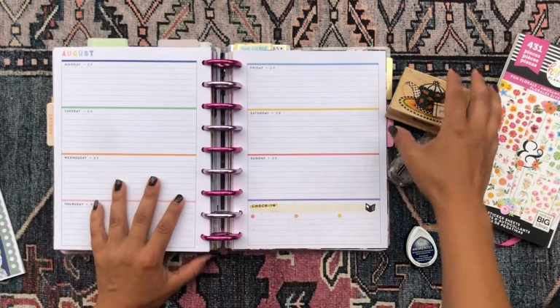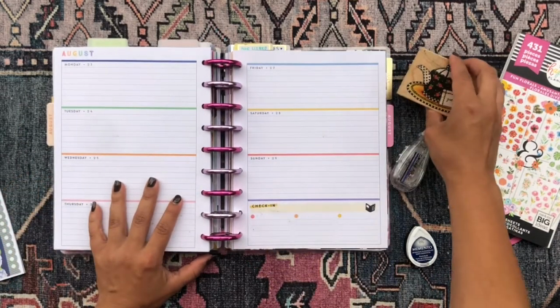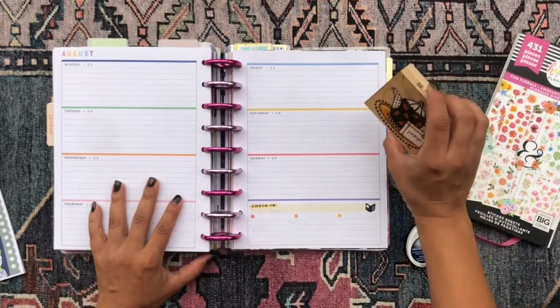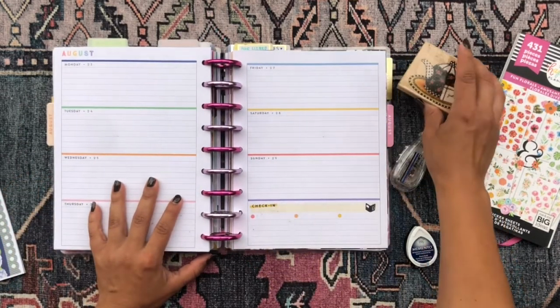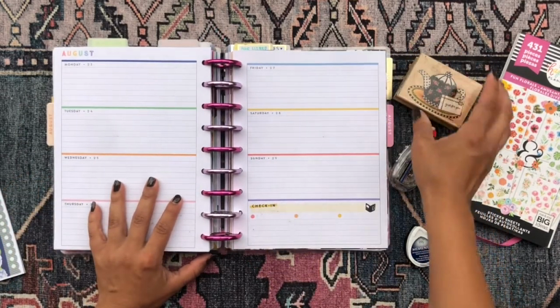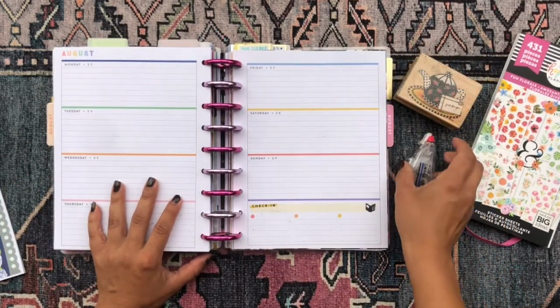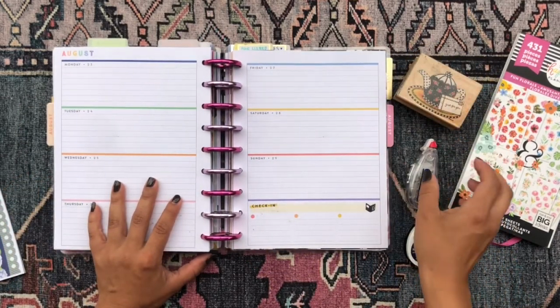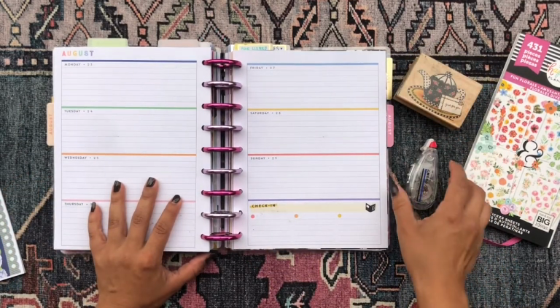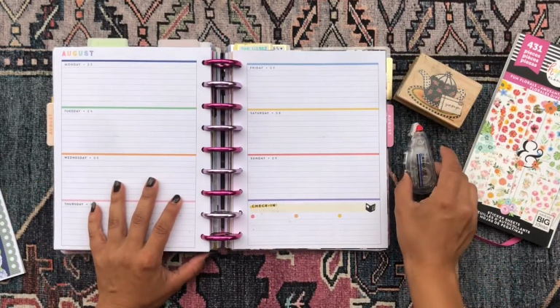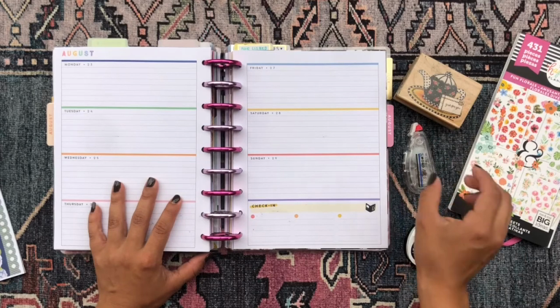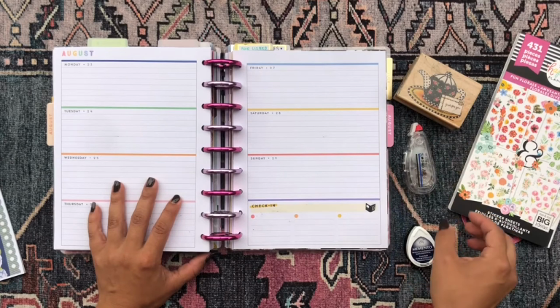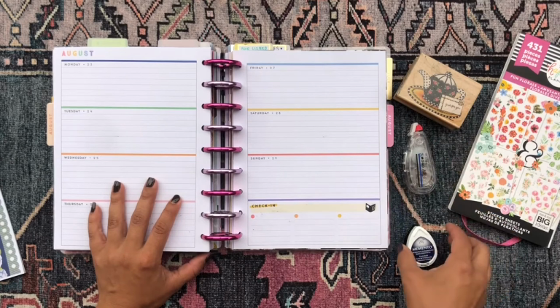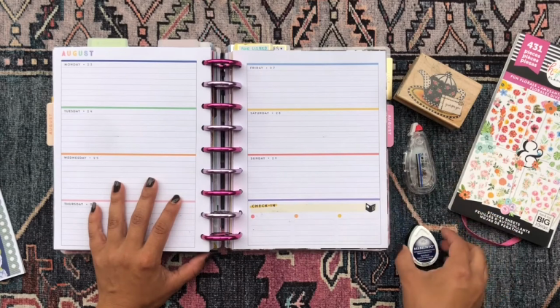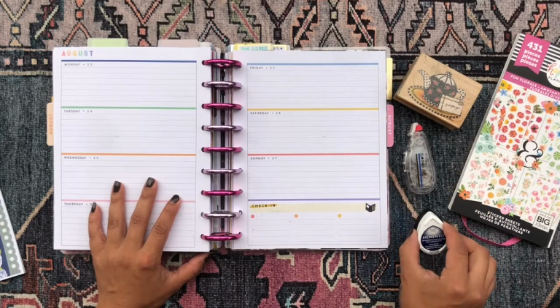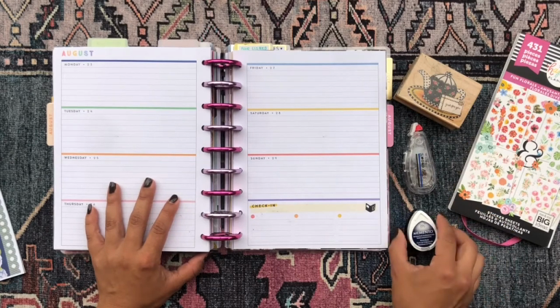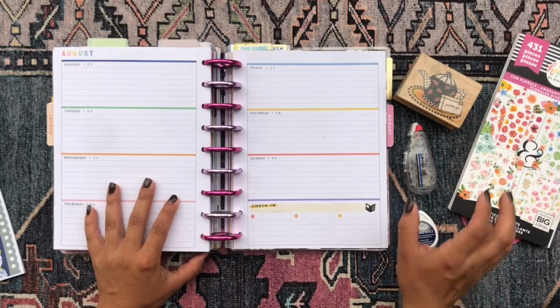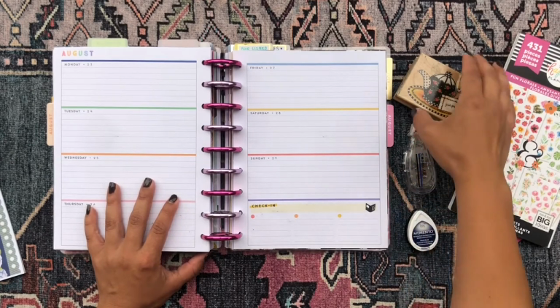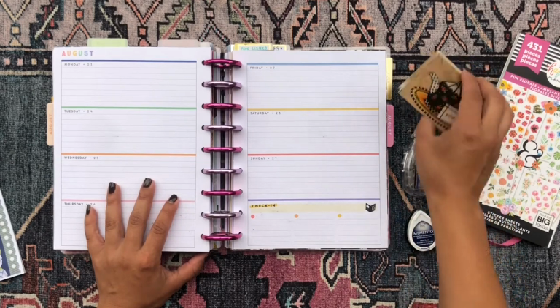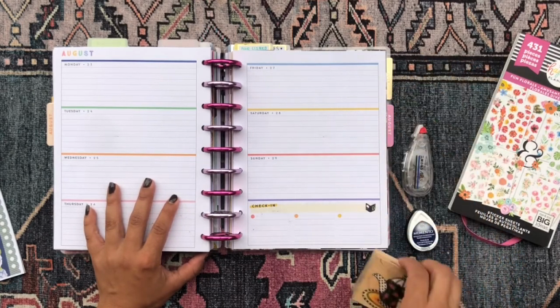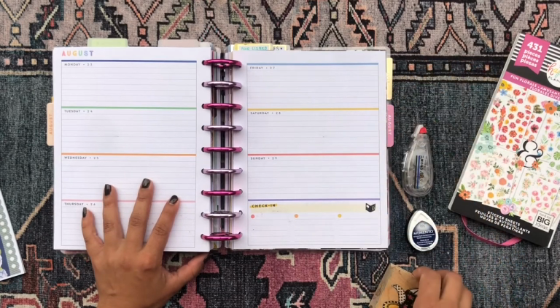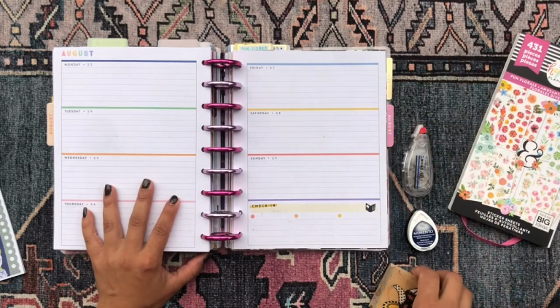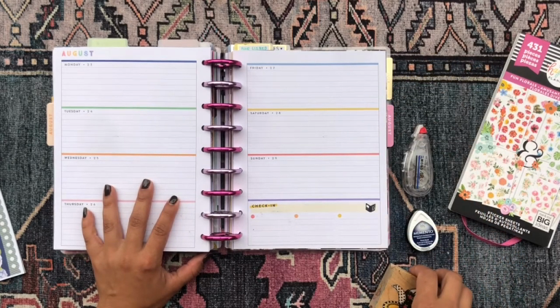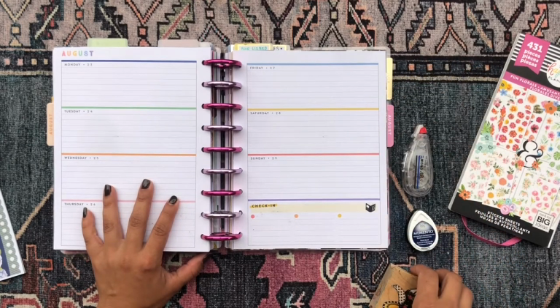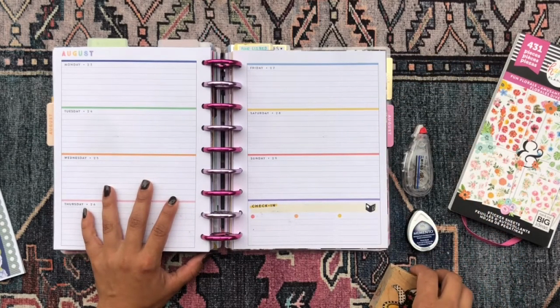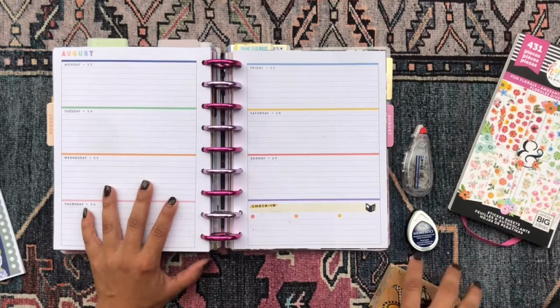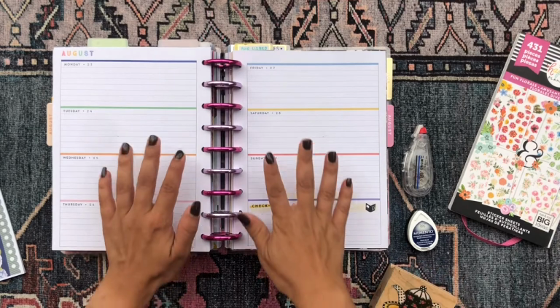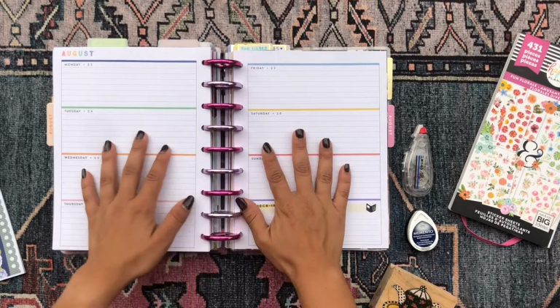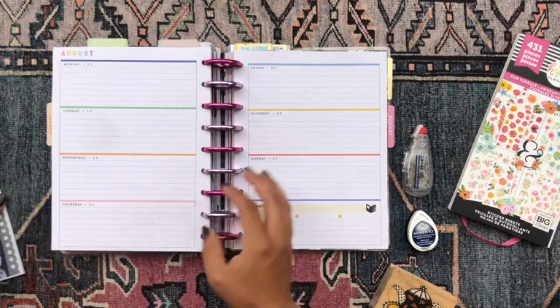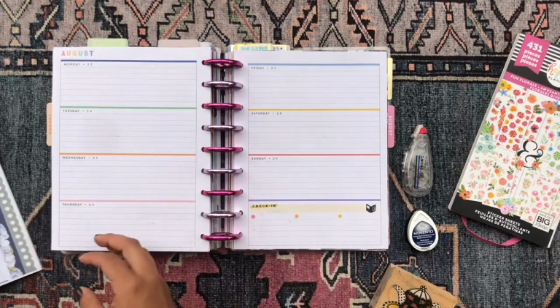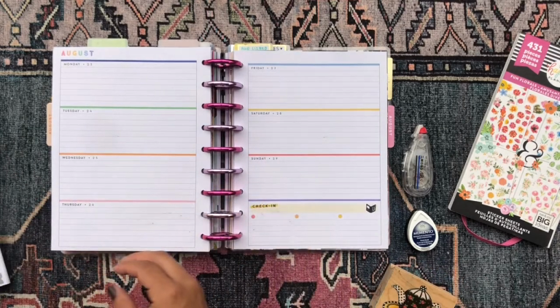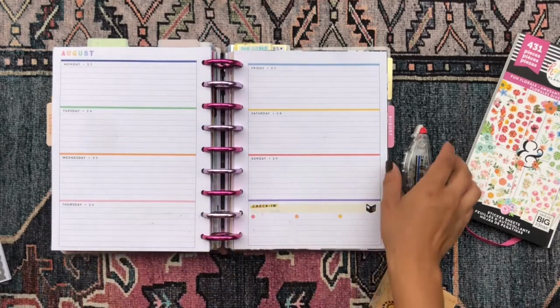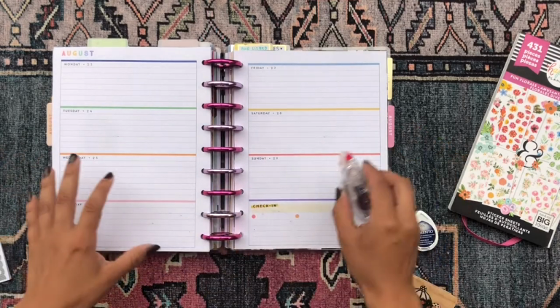I also have a little stamp here, some whiteout correction tape, and some ink. And I'm ready to get into this plan with me.